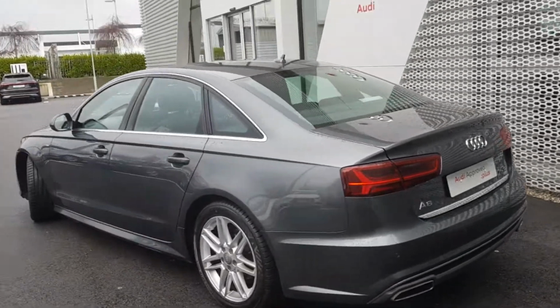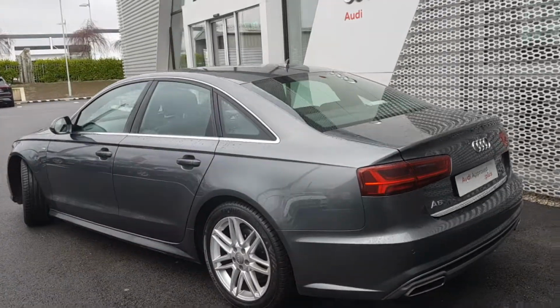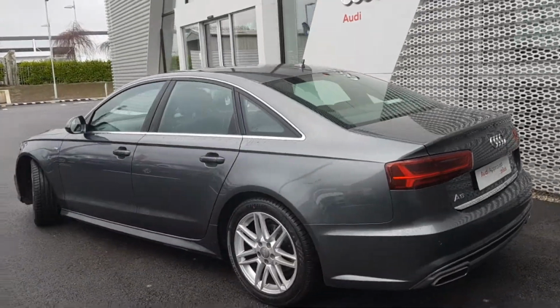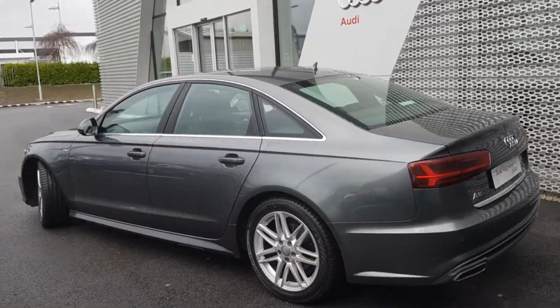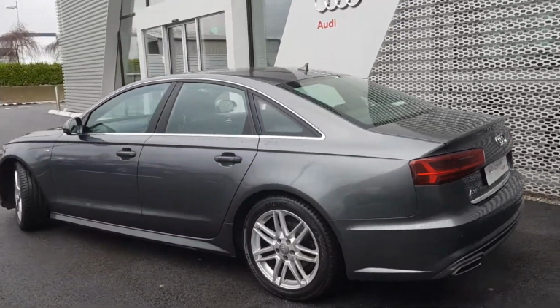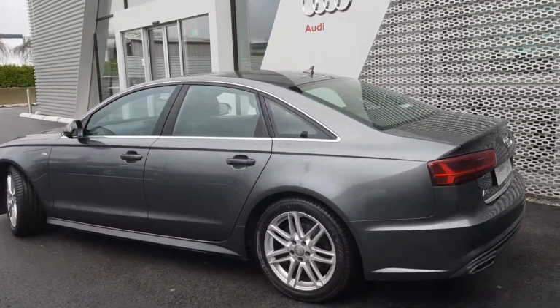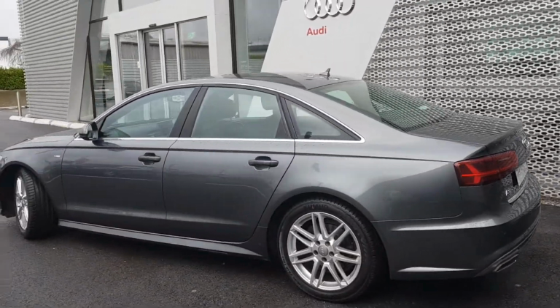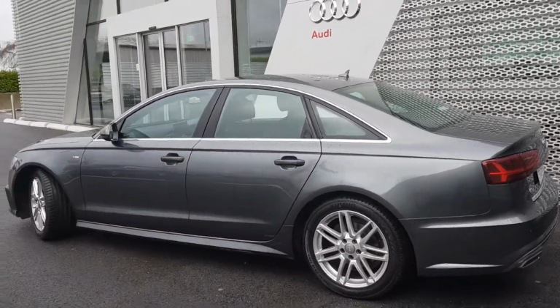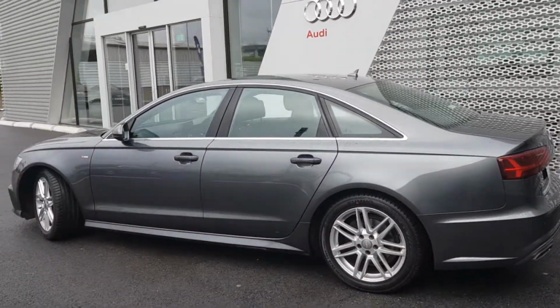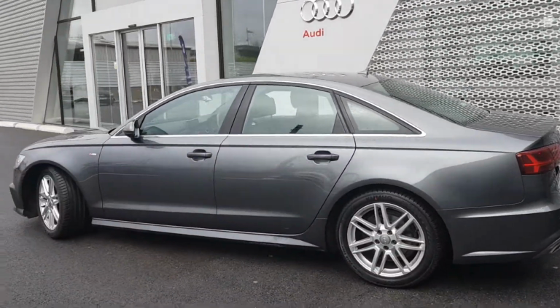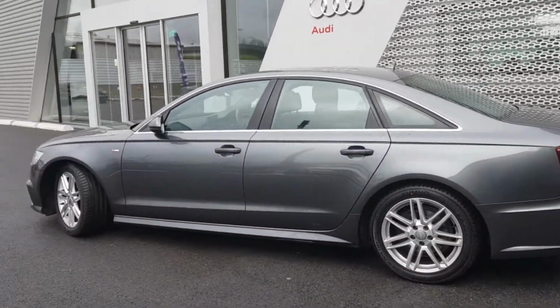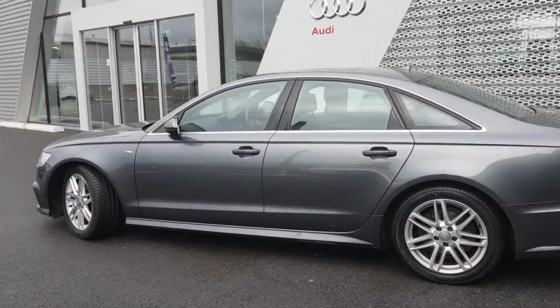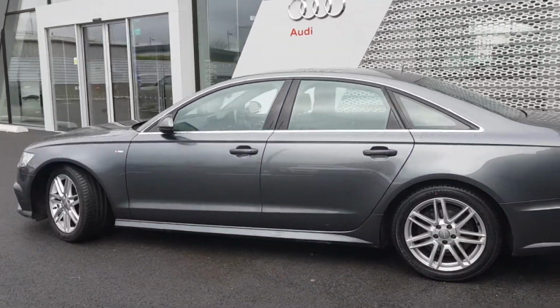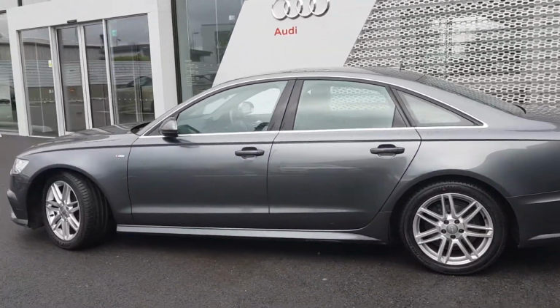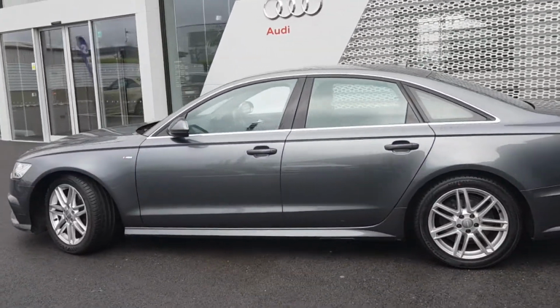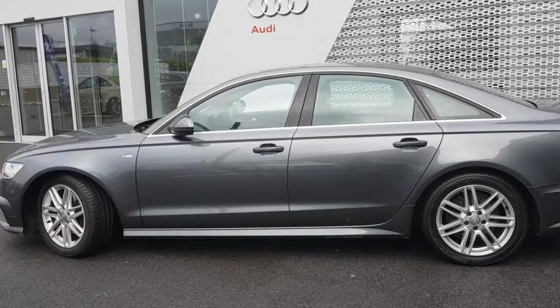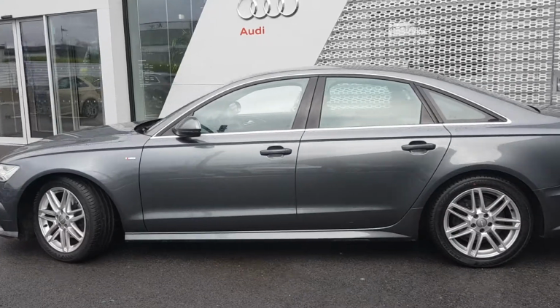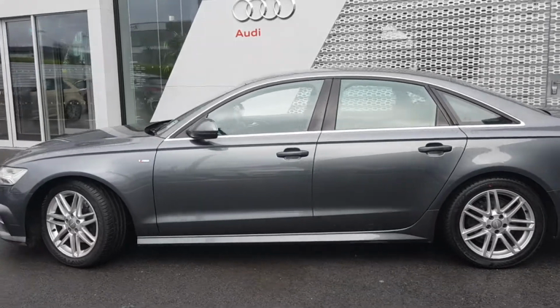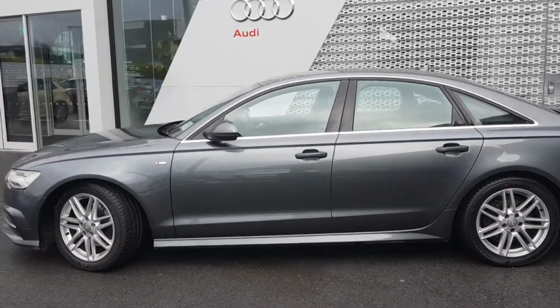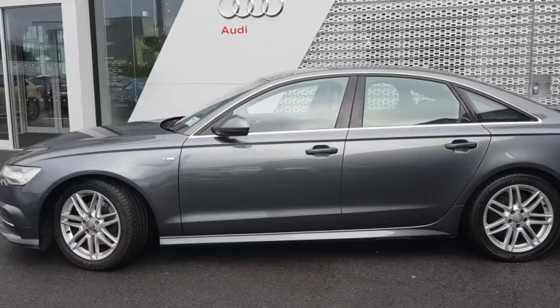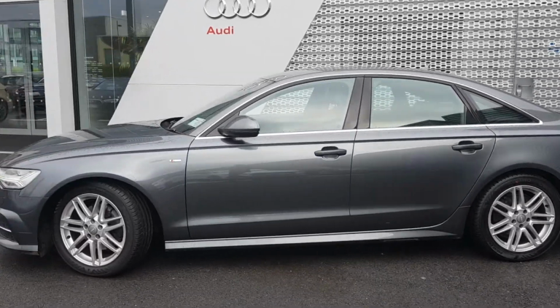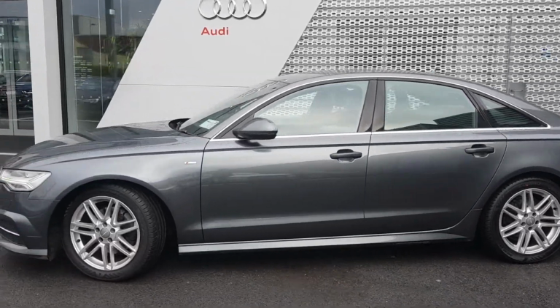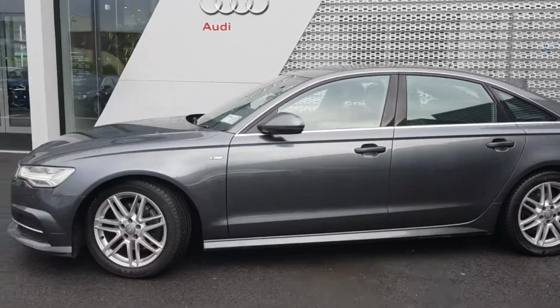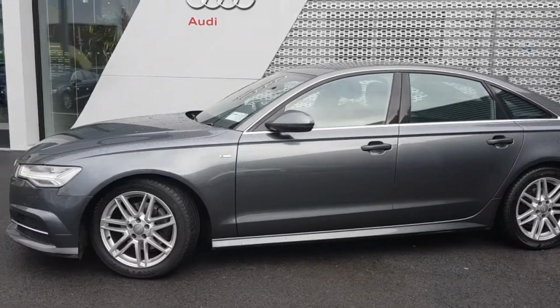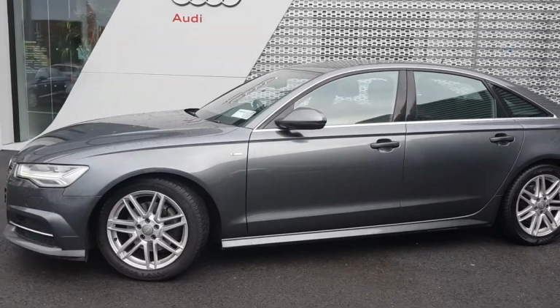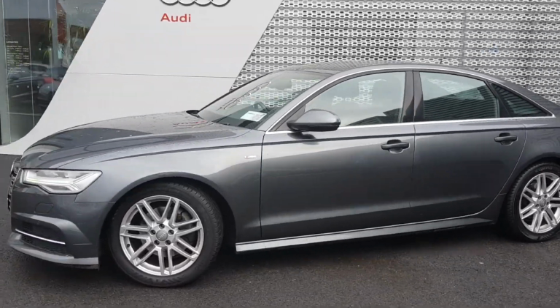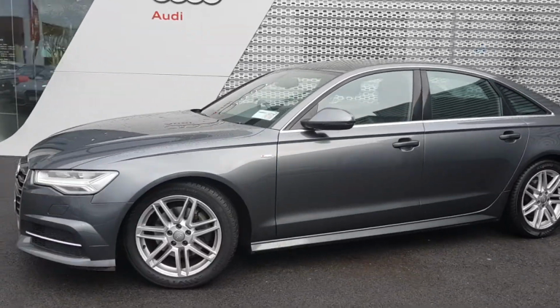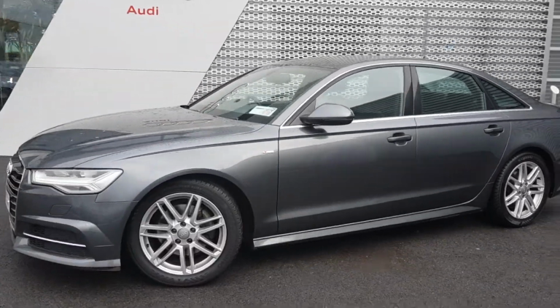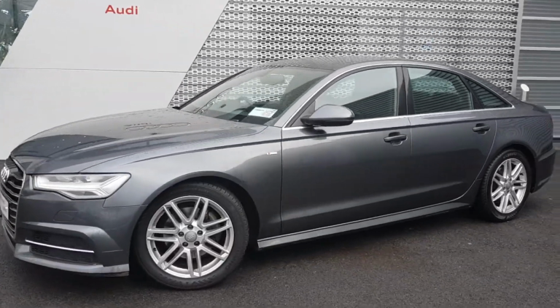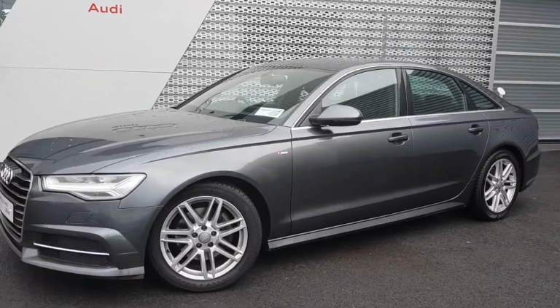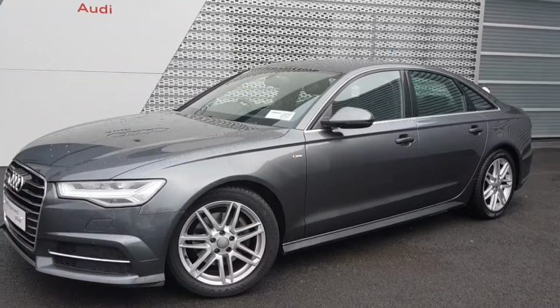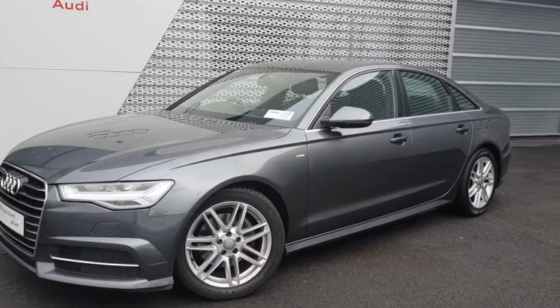The car will come with a full 12 months Audi Approved Plus warranty. Service intervals on the A6 will be every 30,000km or every 2 years.